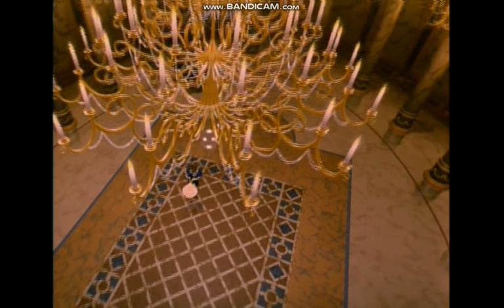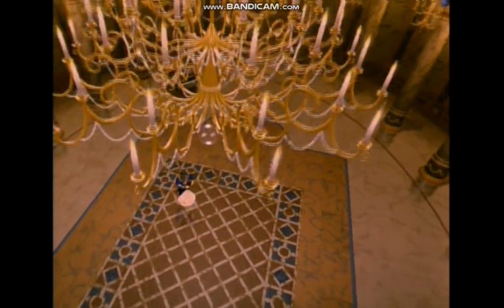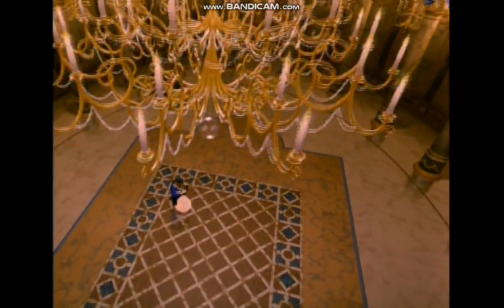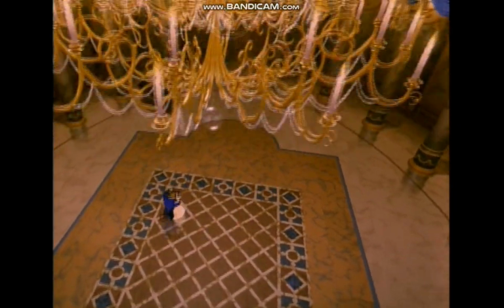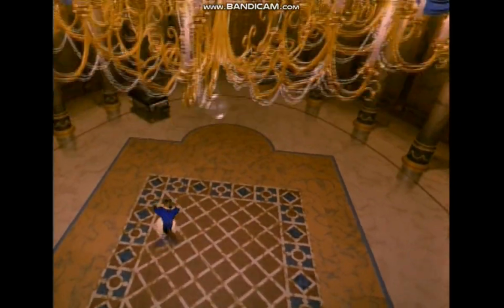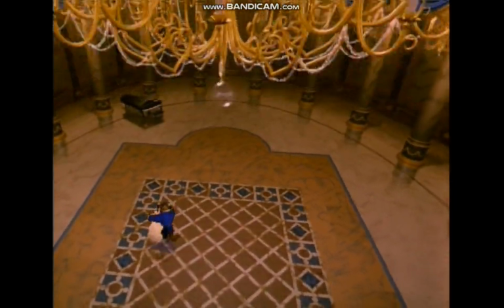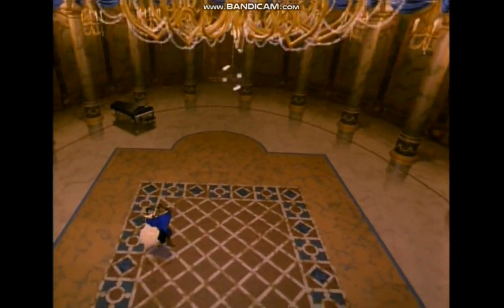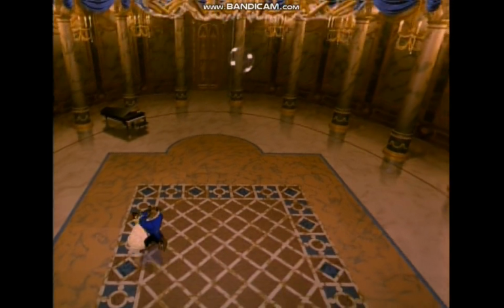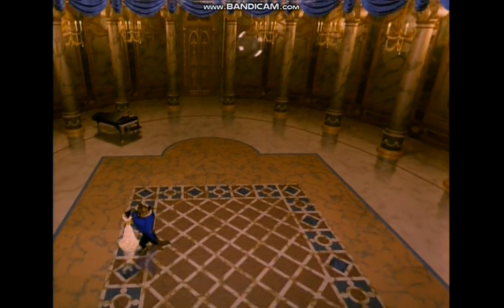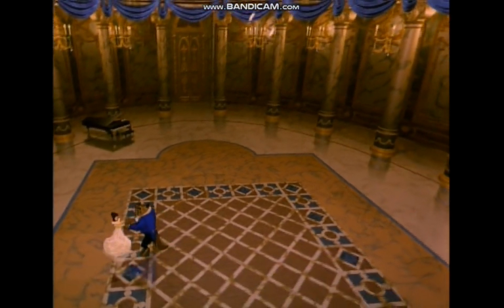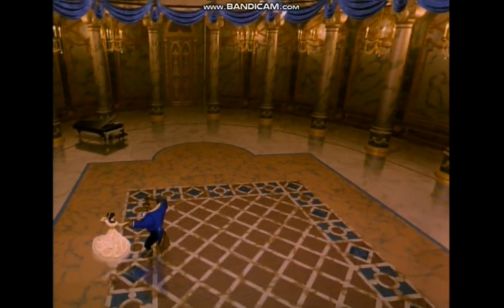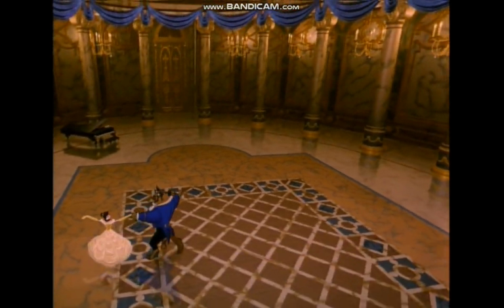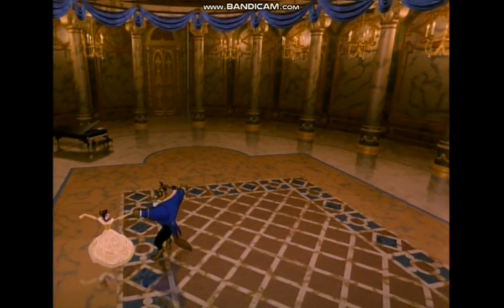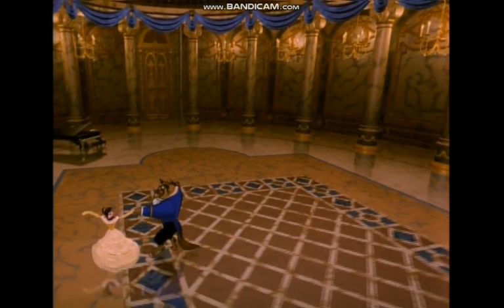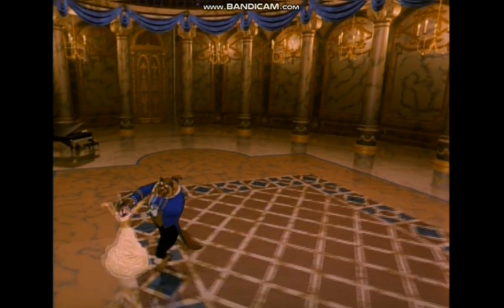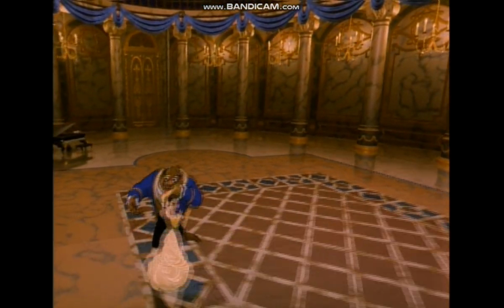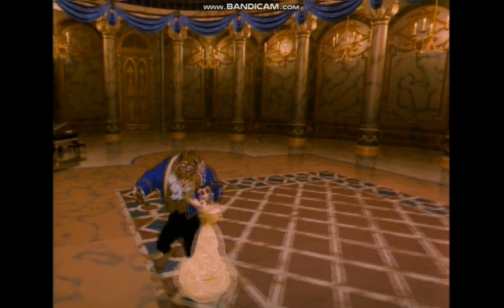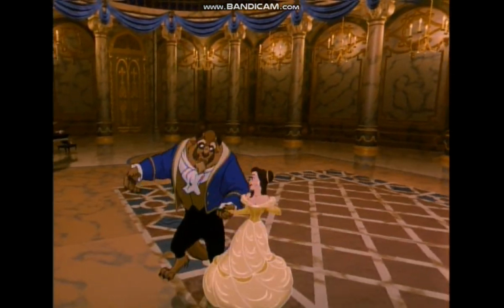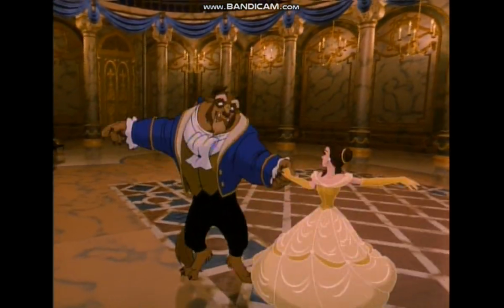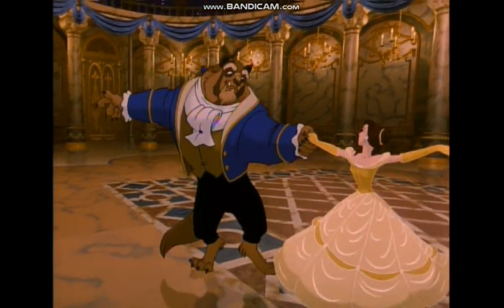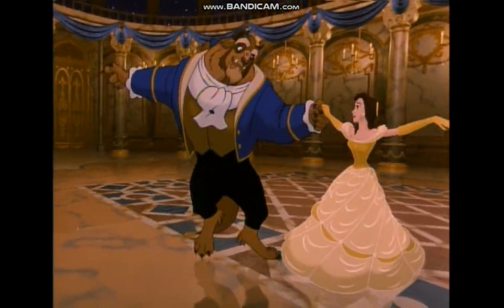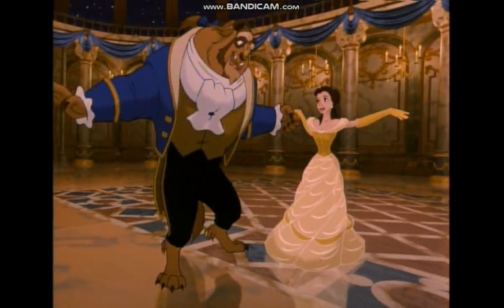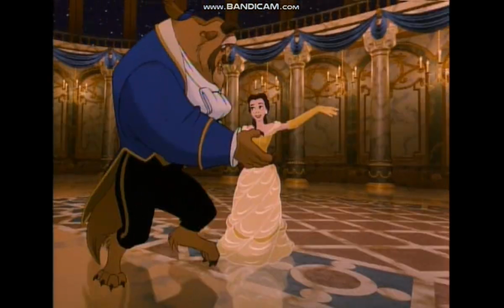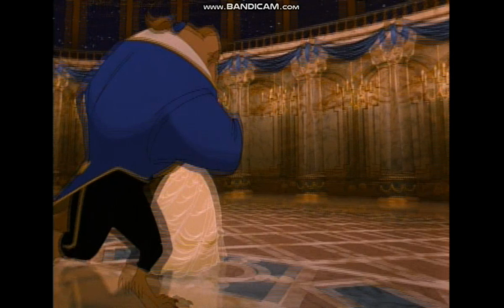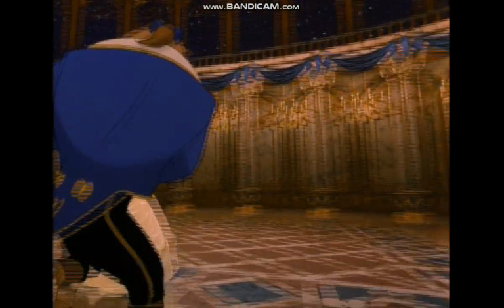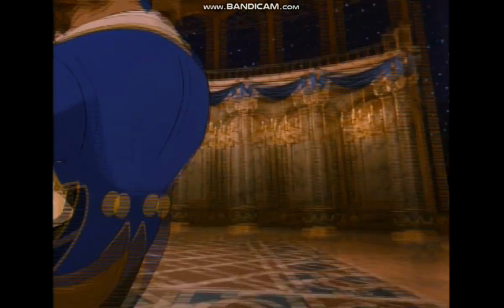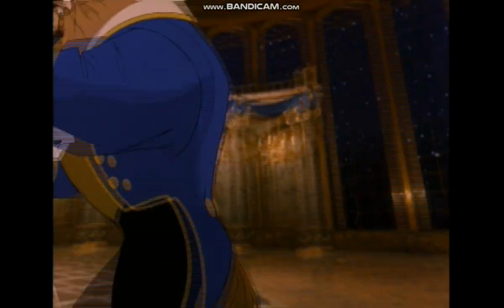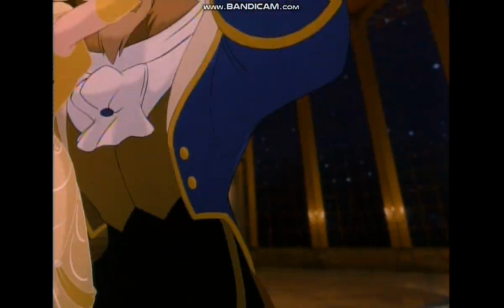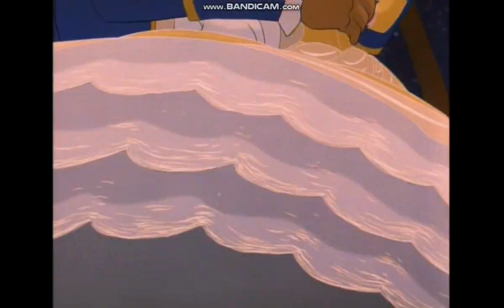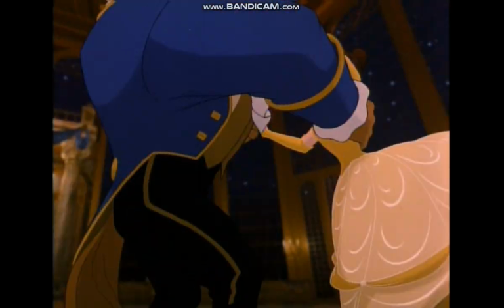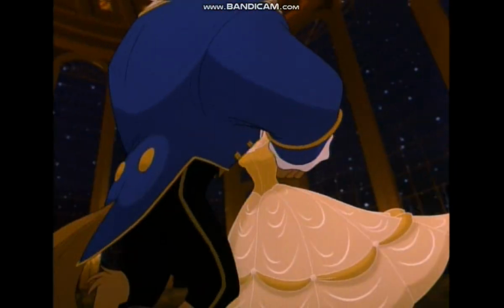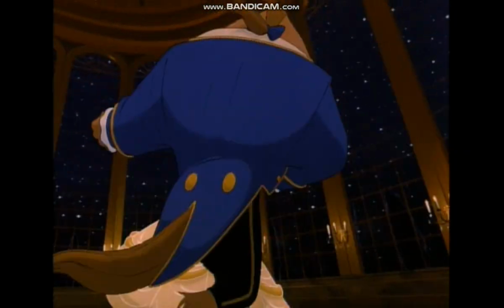In Beauty and the Beast, sweeping camera moves through three-dimensional scenes heightened the reality and the entertainment experience.